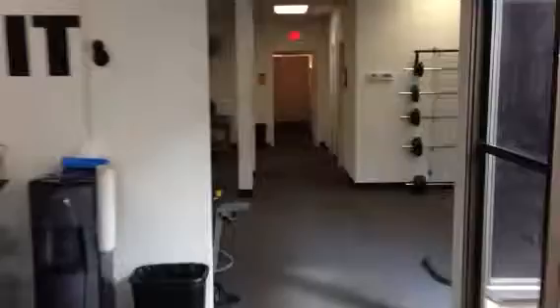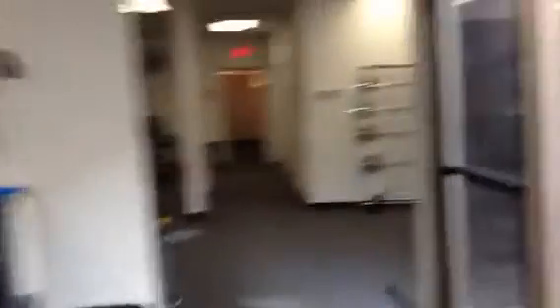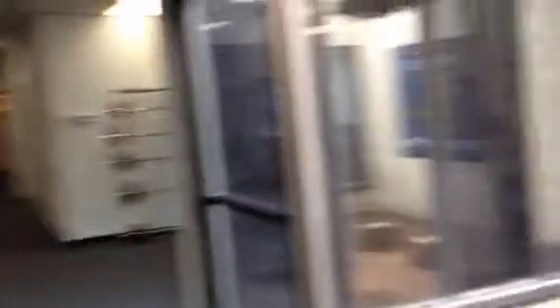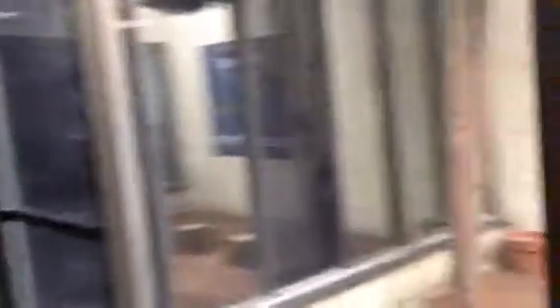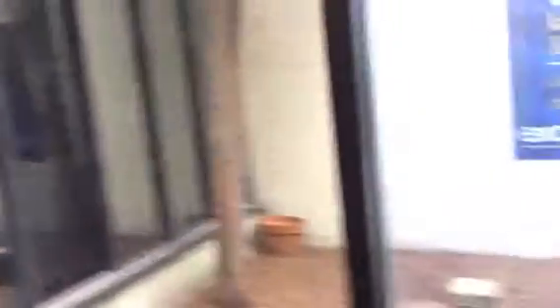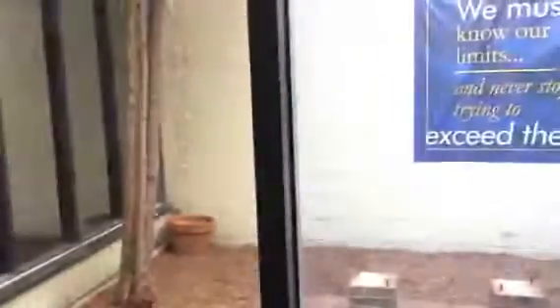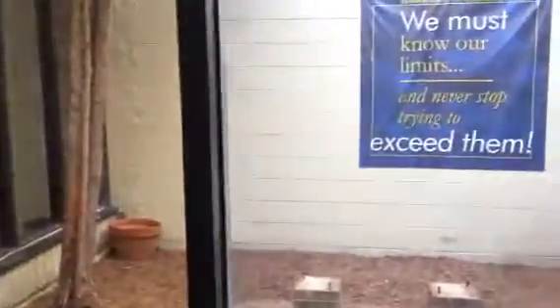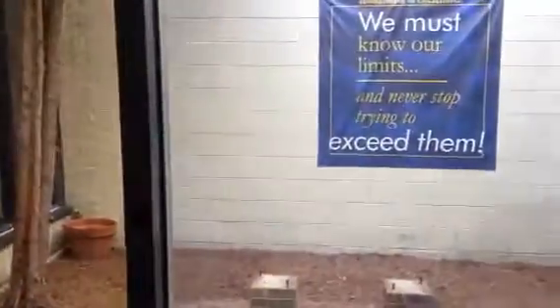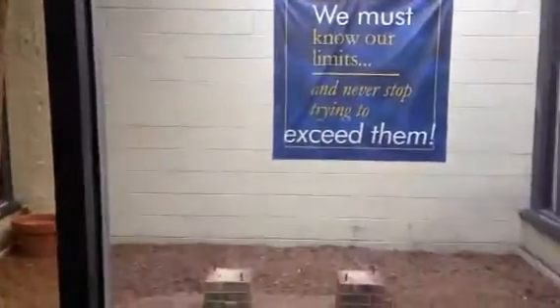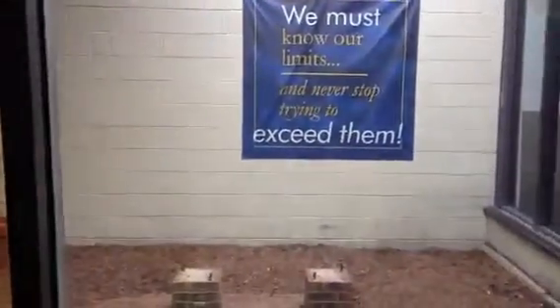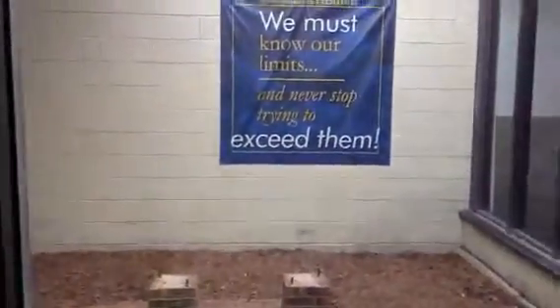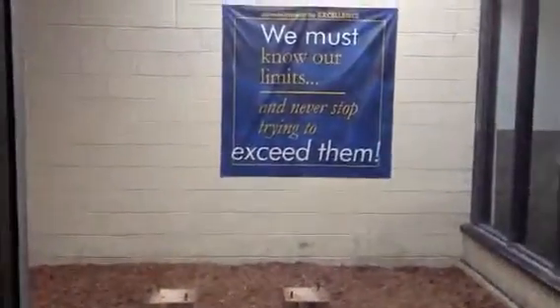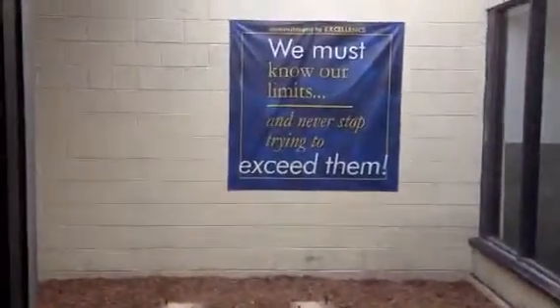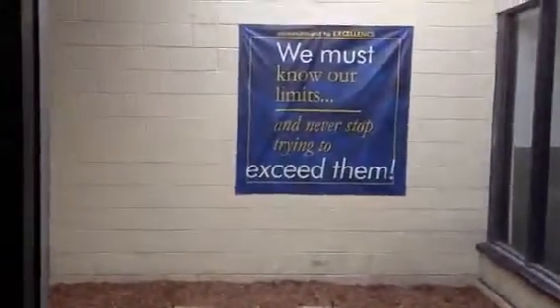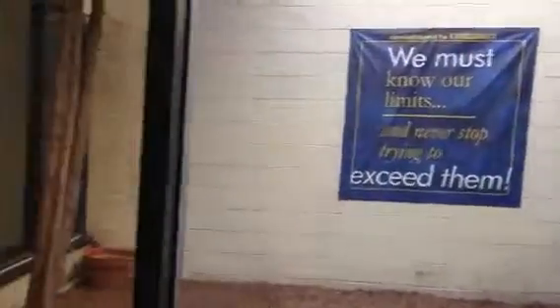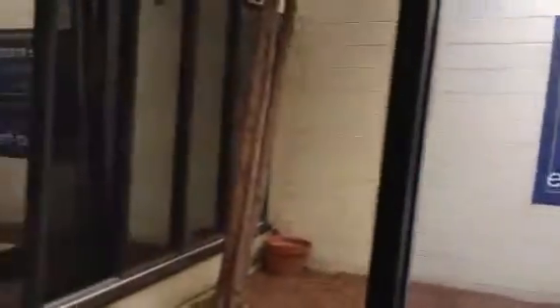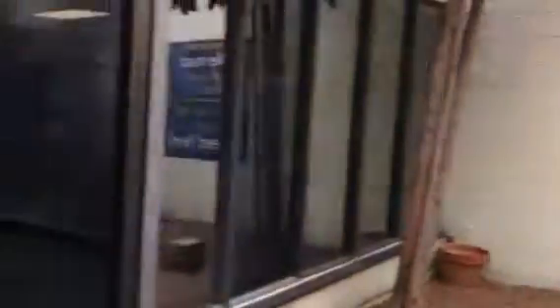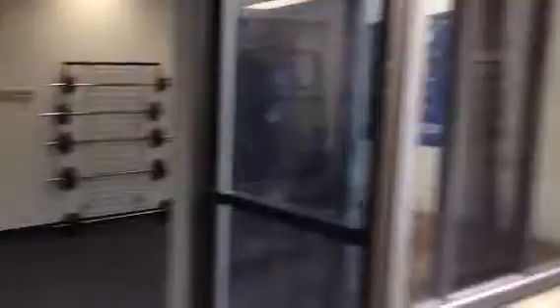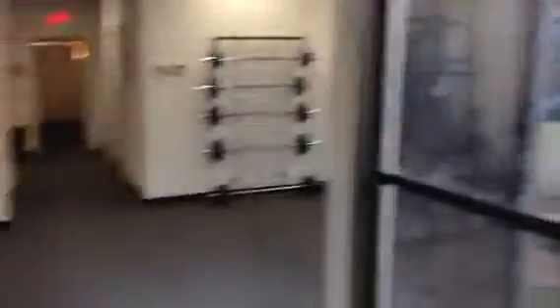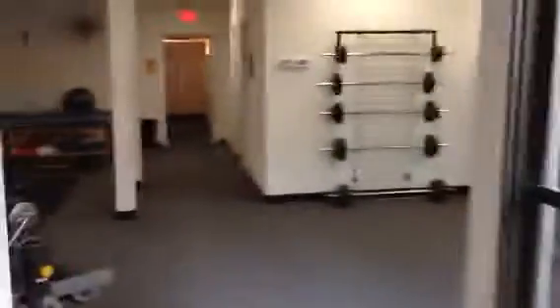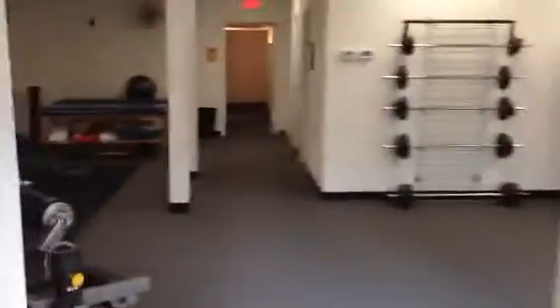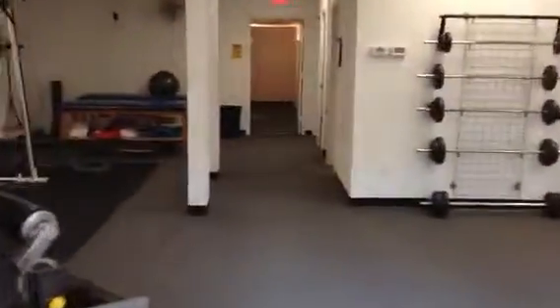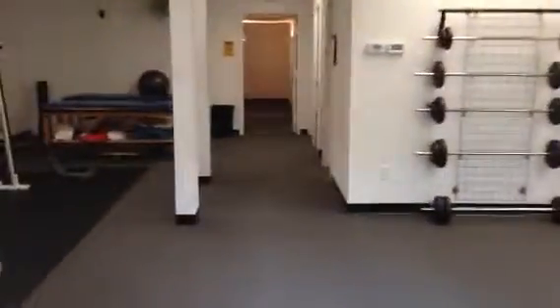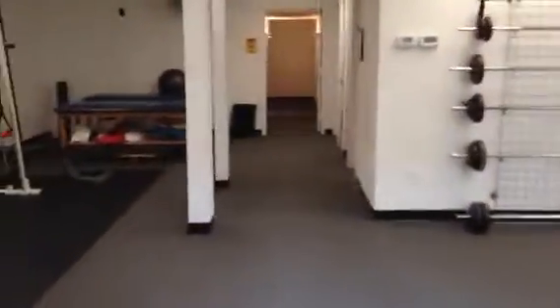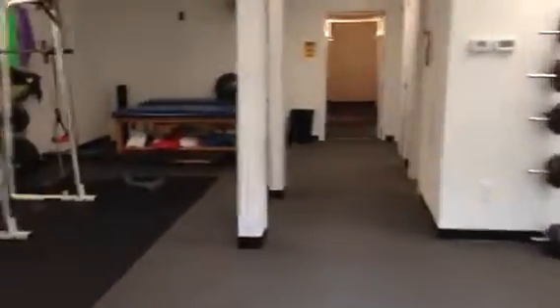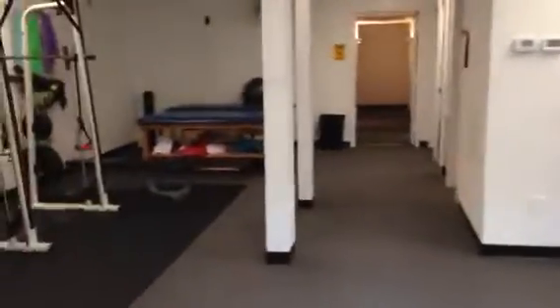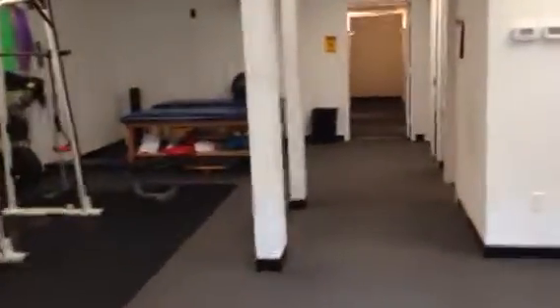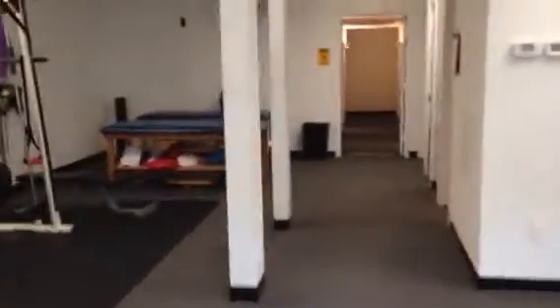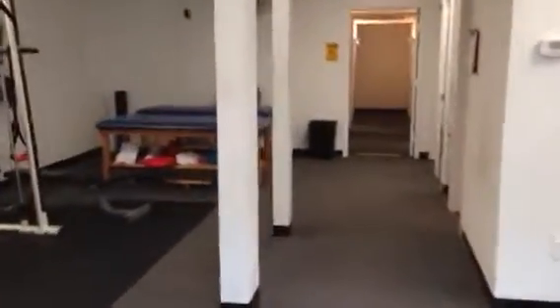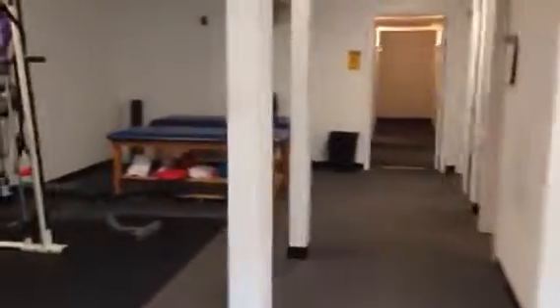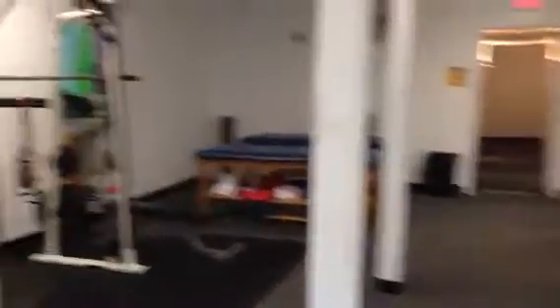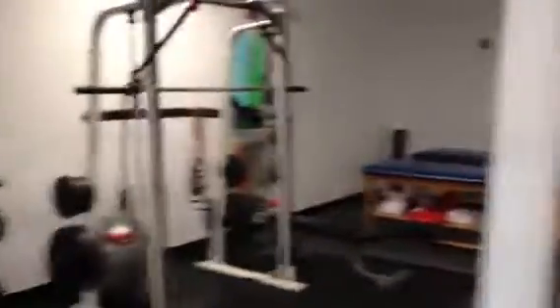We also have a really interesting little courtyard back here — can't say I really know what to do with that, but it's just a nice little lighted area. And we're going to come on into our one-on-one training area.